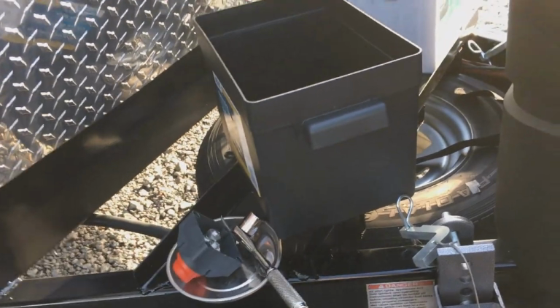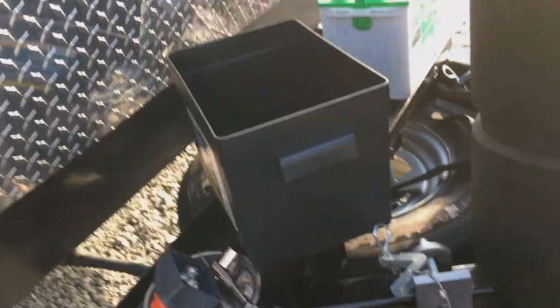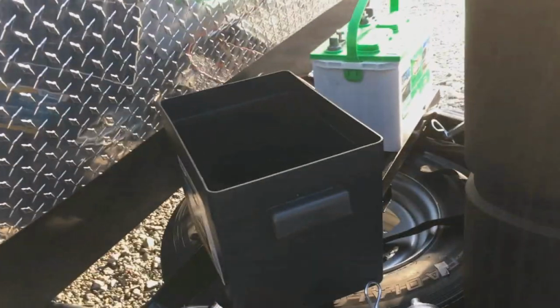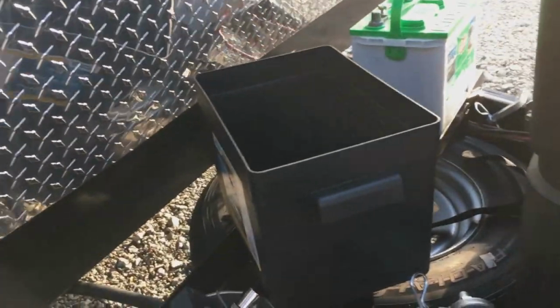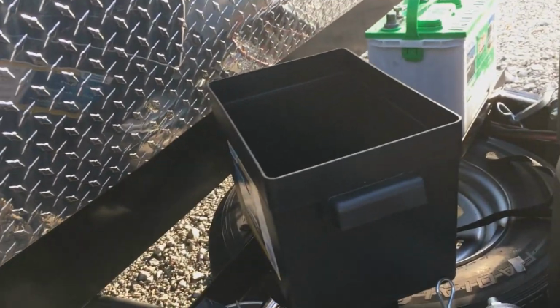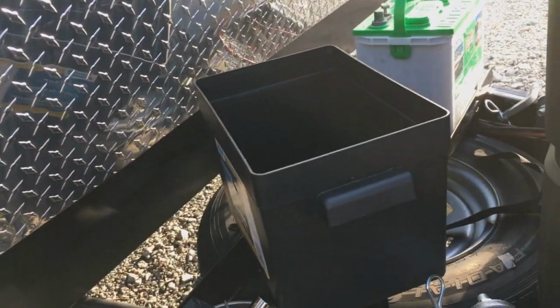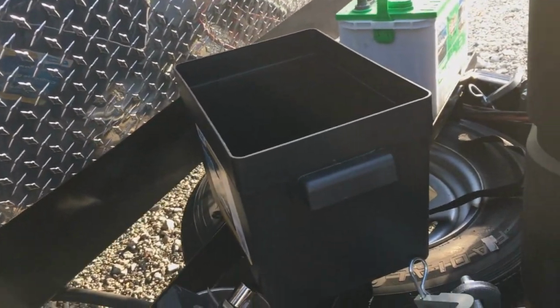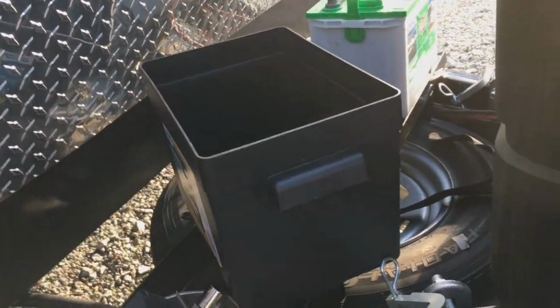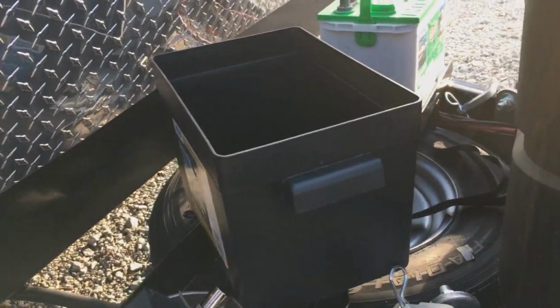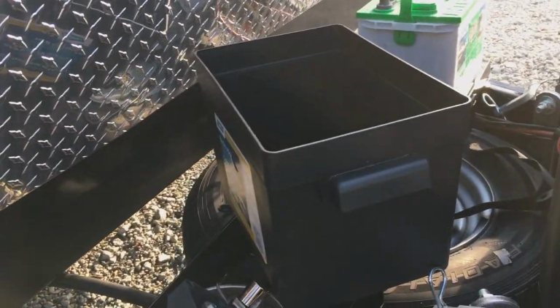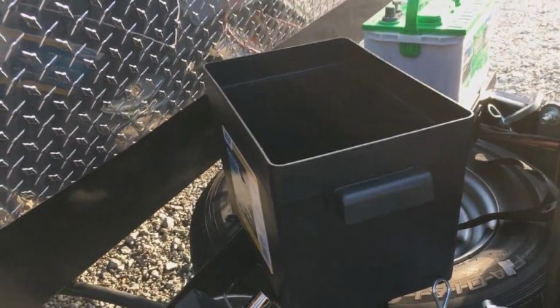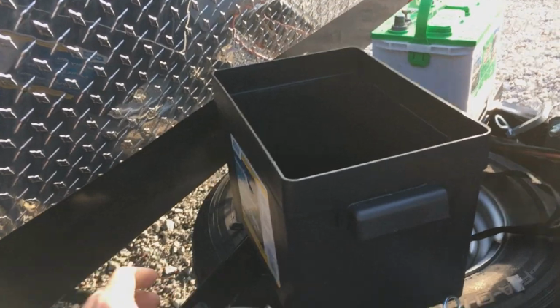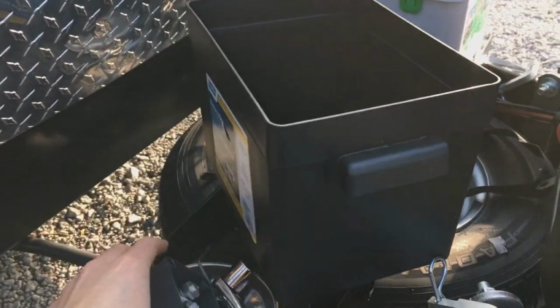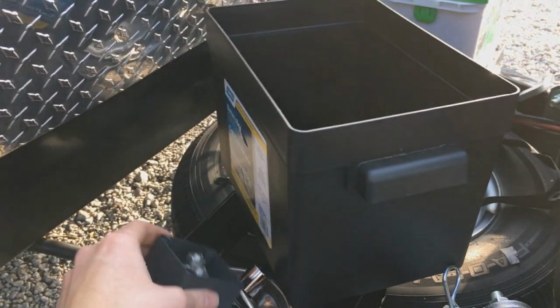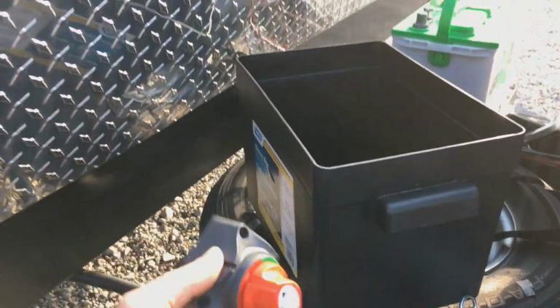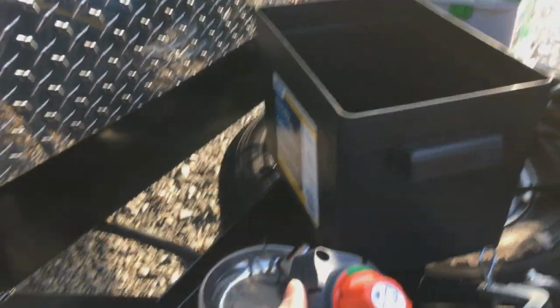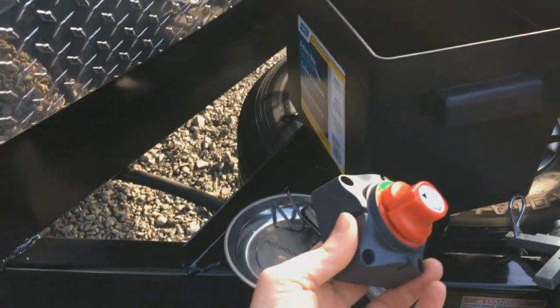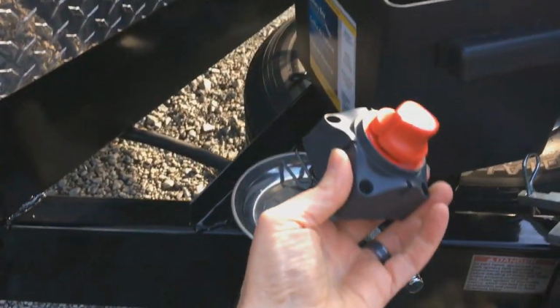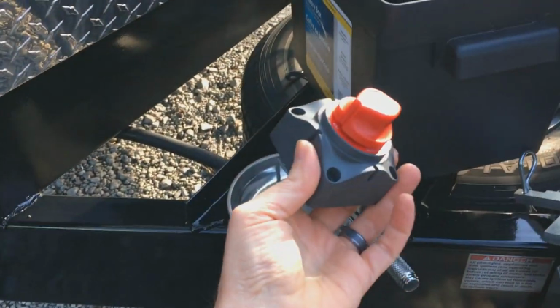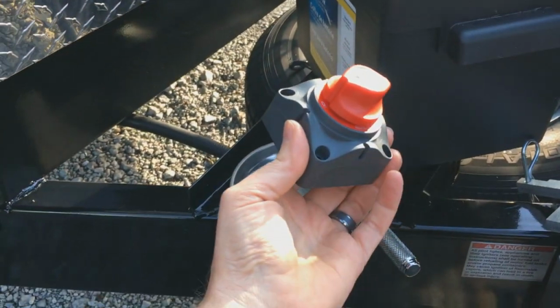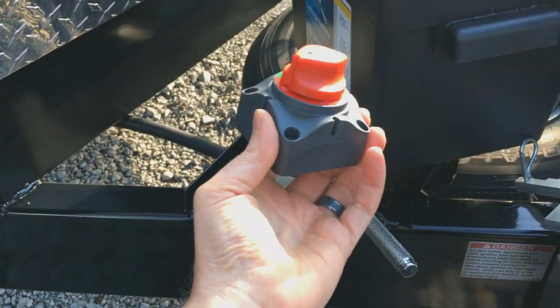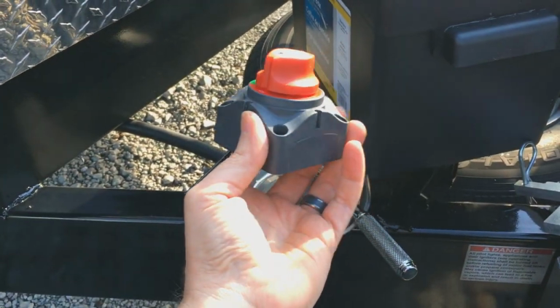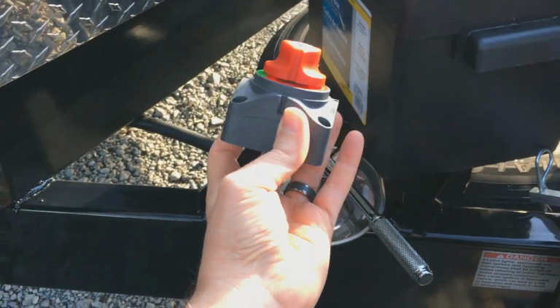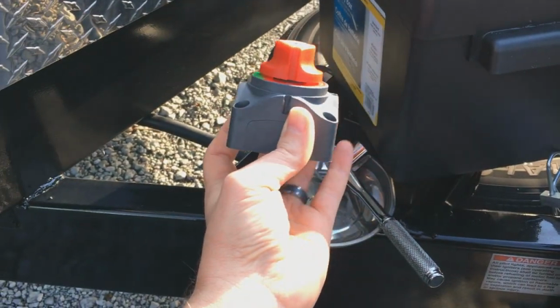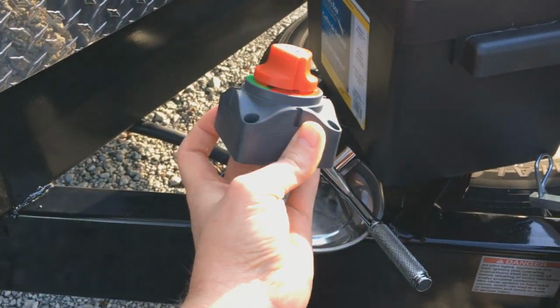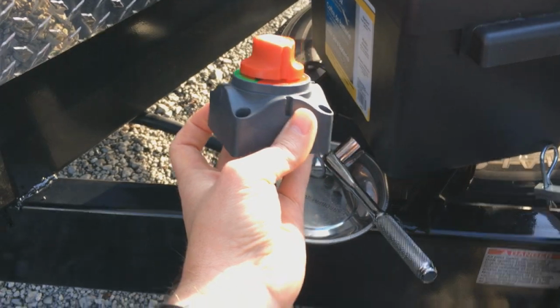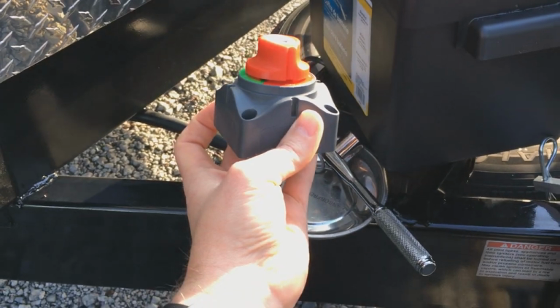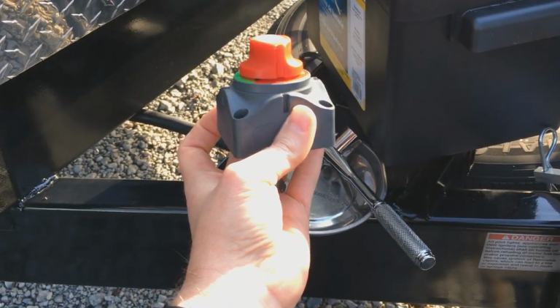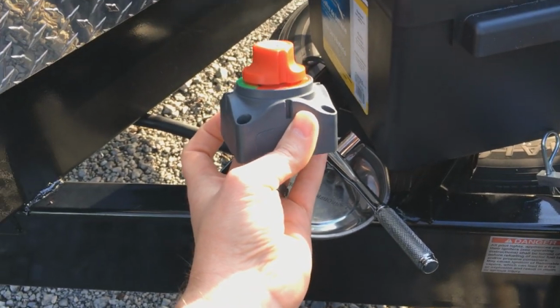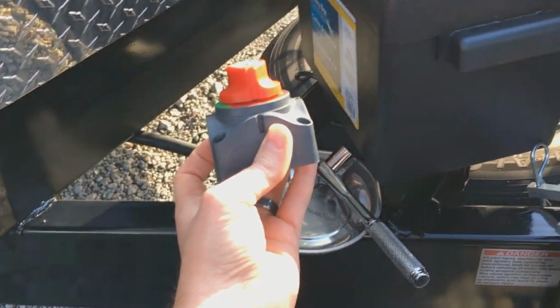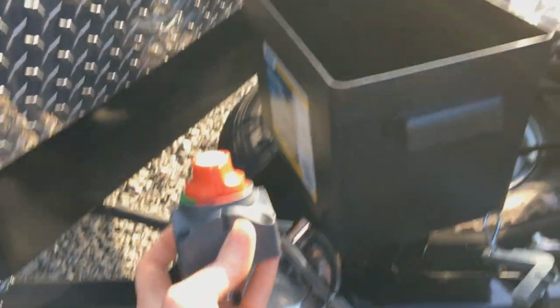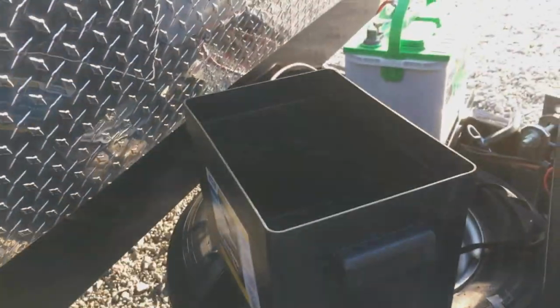Hello there, YouTube. So today we're going to install a battery disconnect on a 12-volt battery for a camper, for a travel trailer.